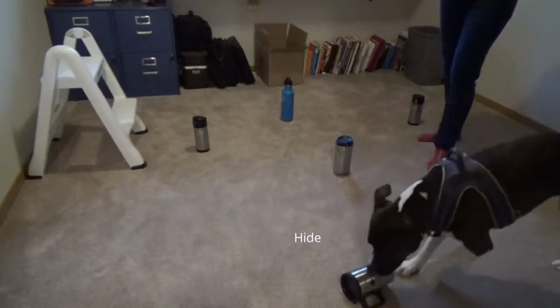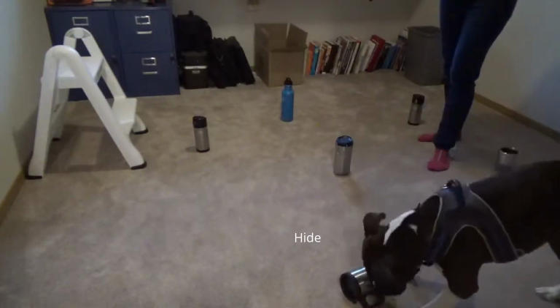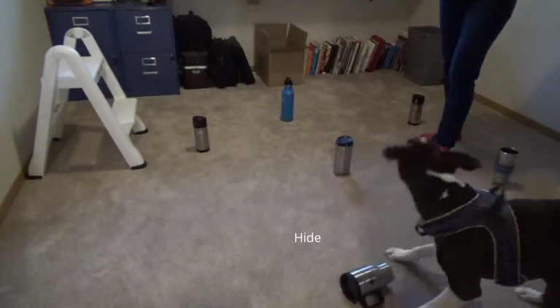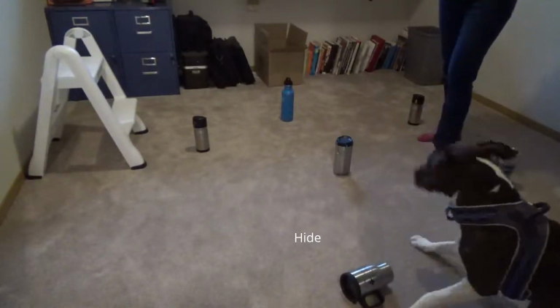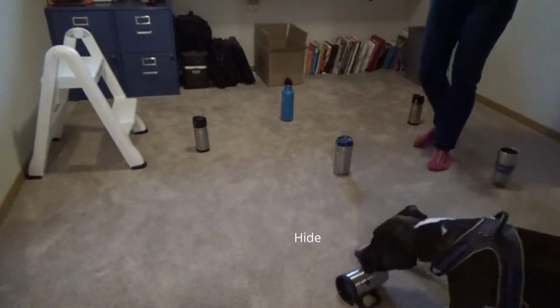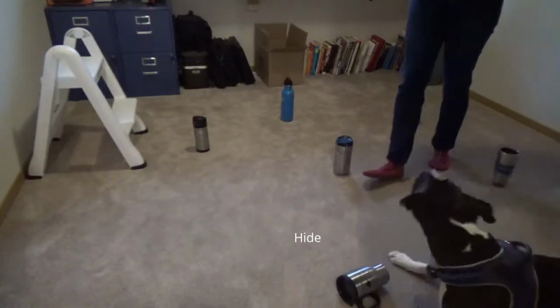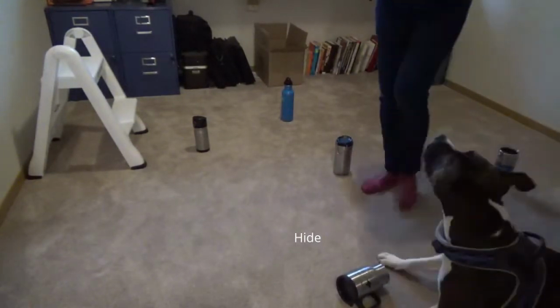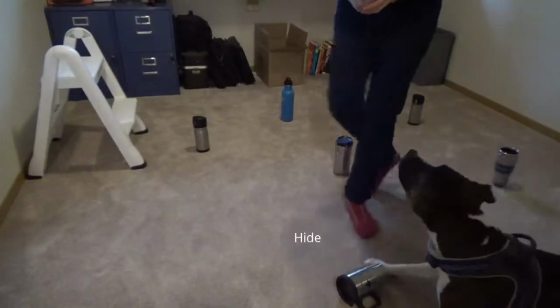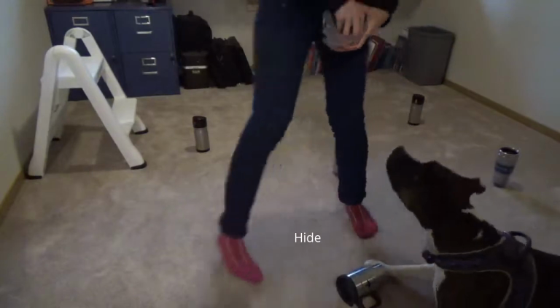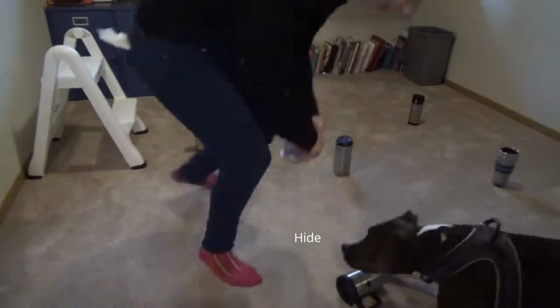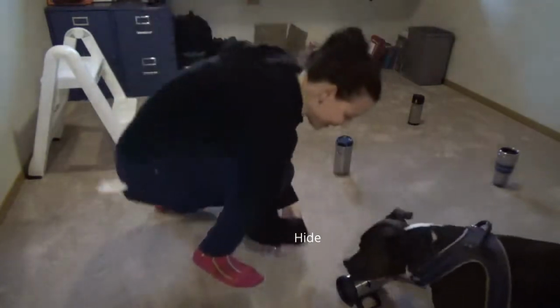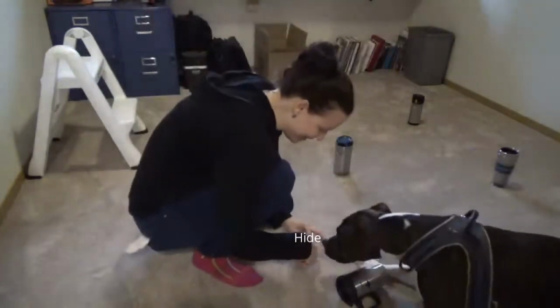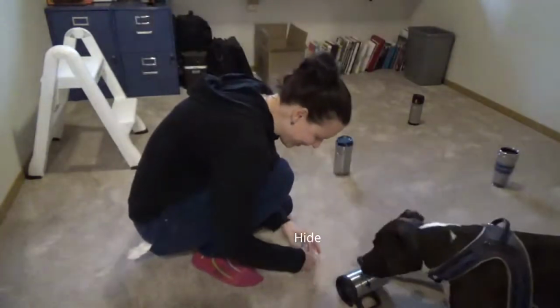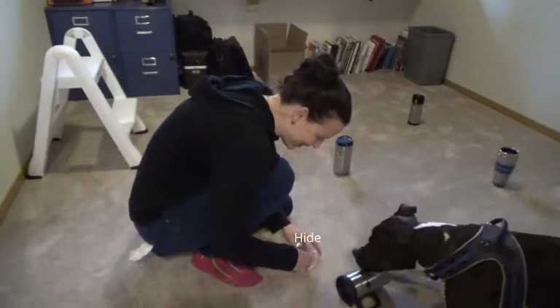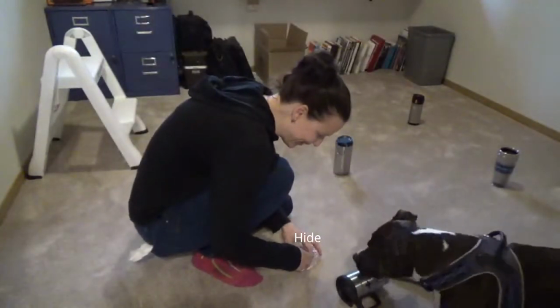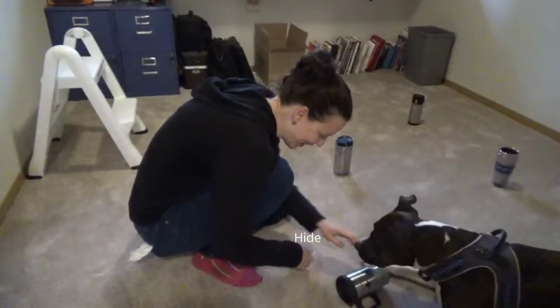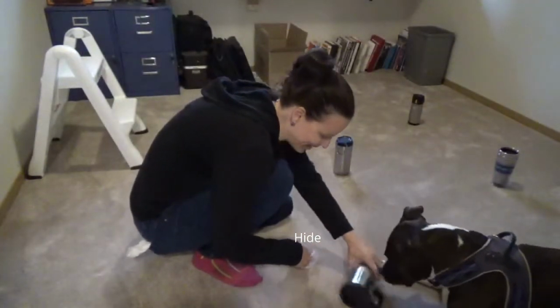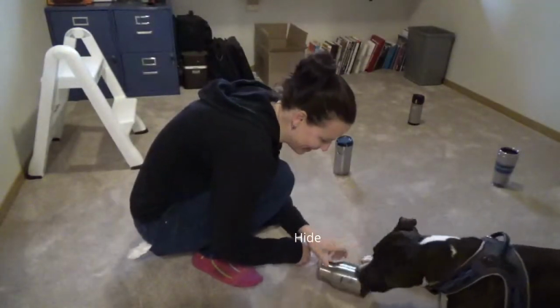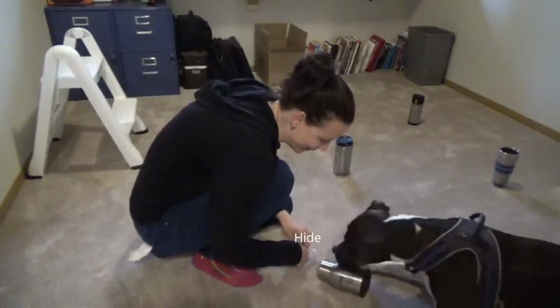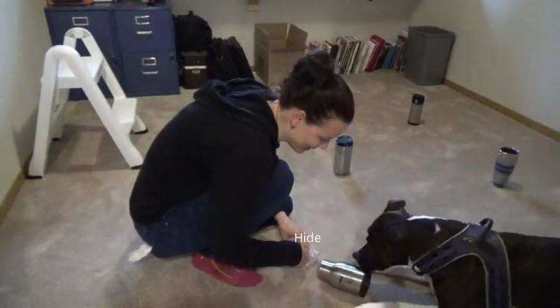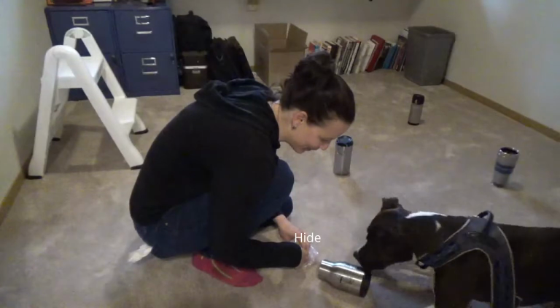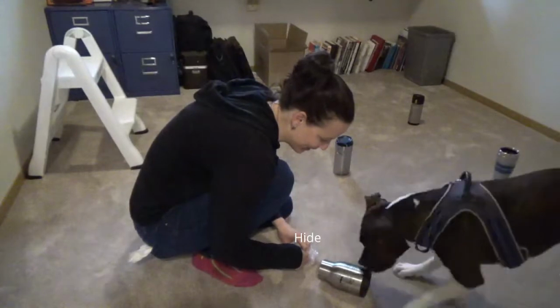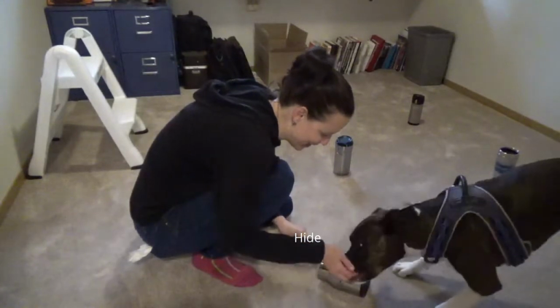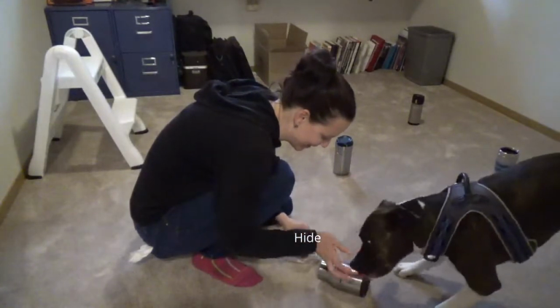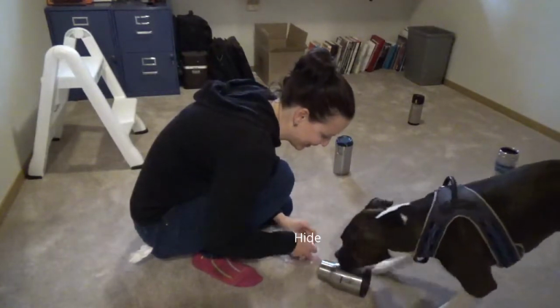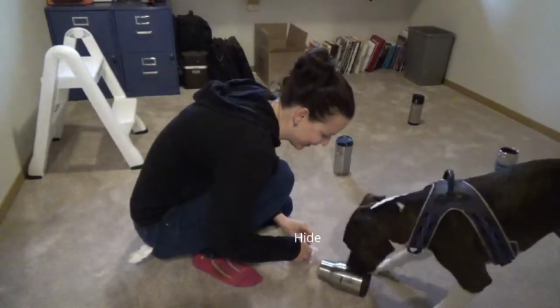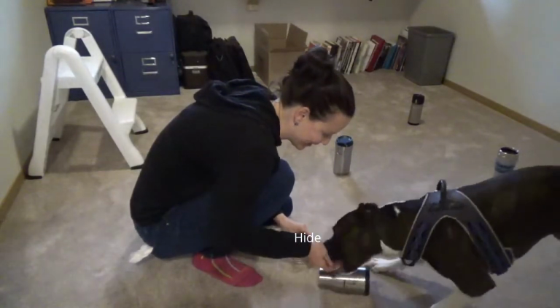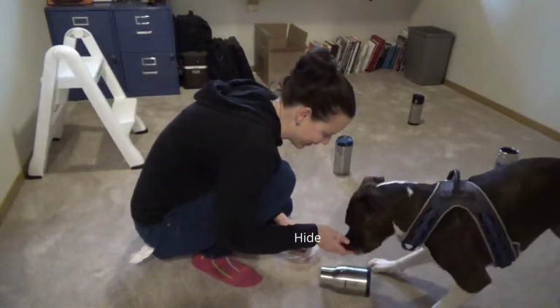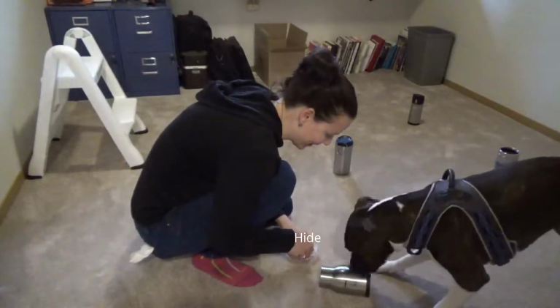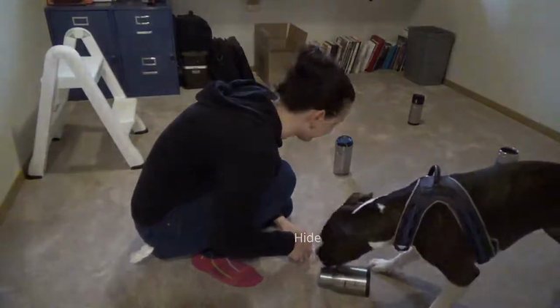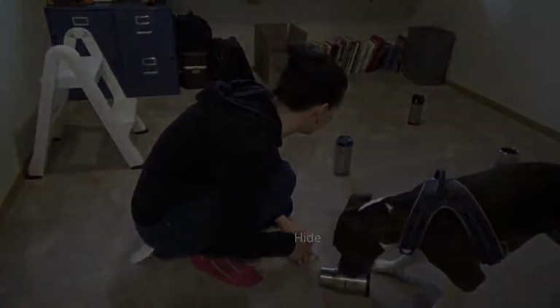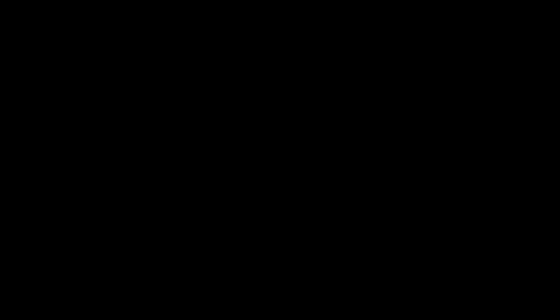Good job! Very nice, very nice. Did you get the big one? You did! Where's the smell hole? Yeah, good girl, good girl. Oh, good girl!